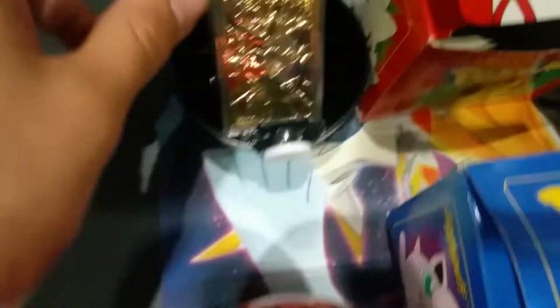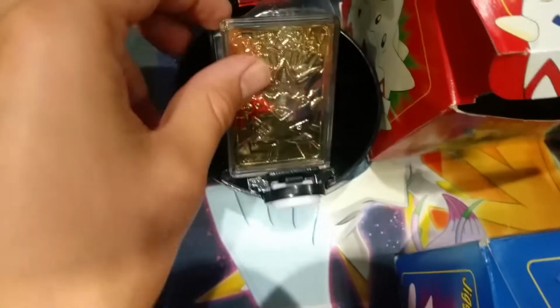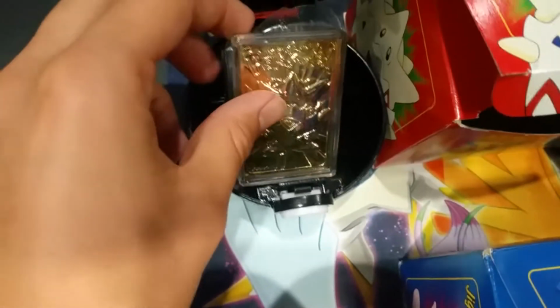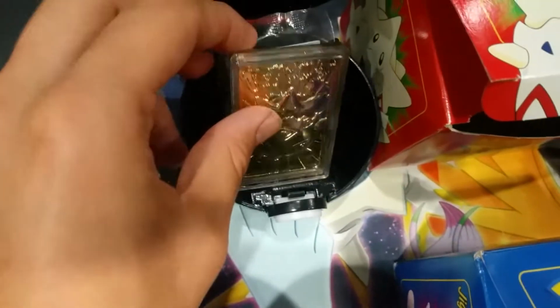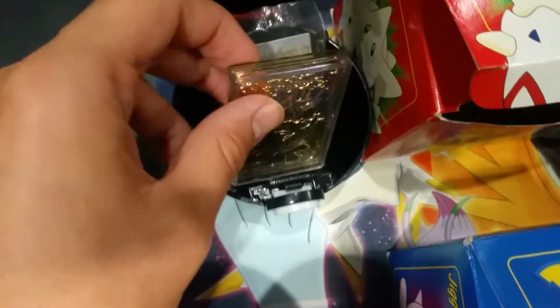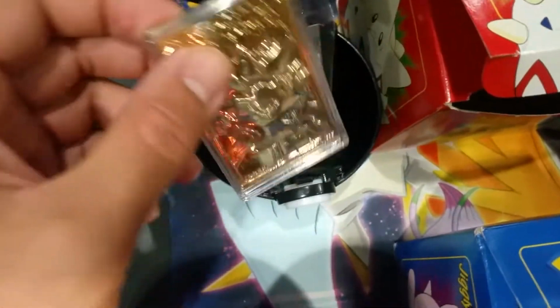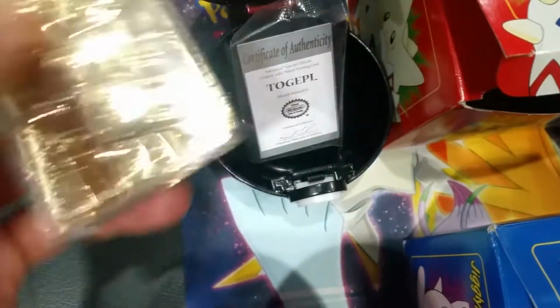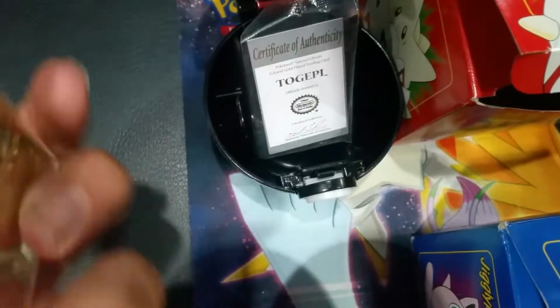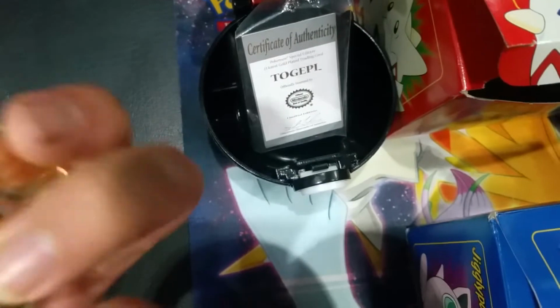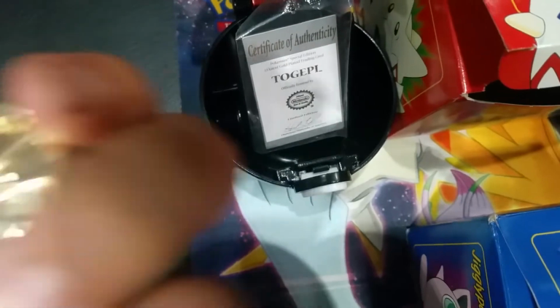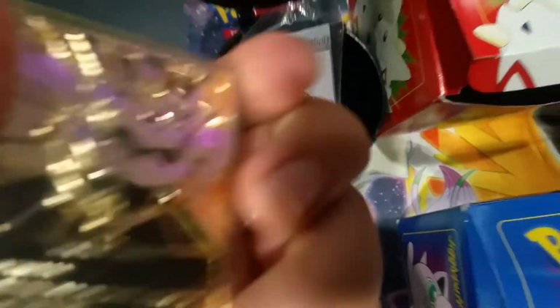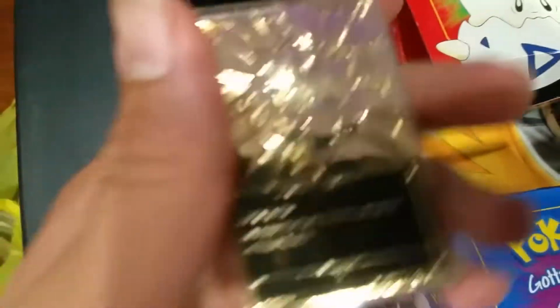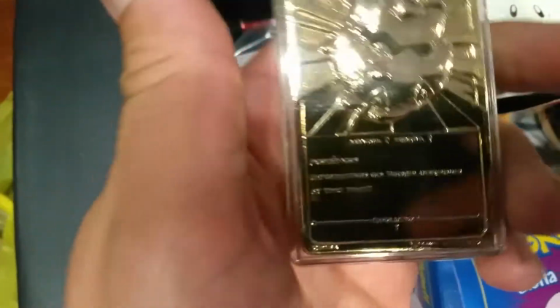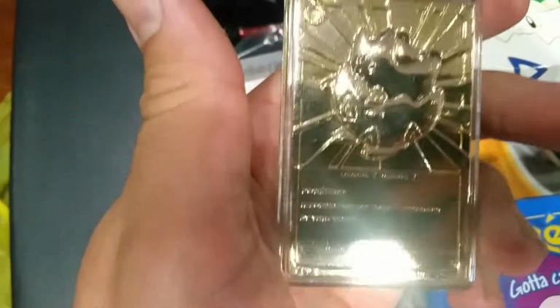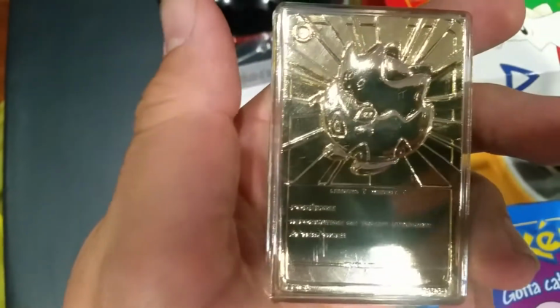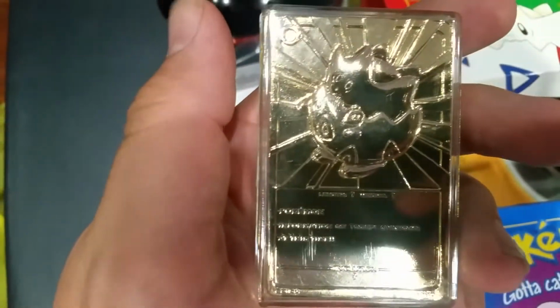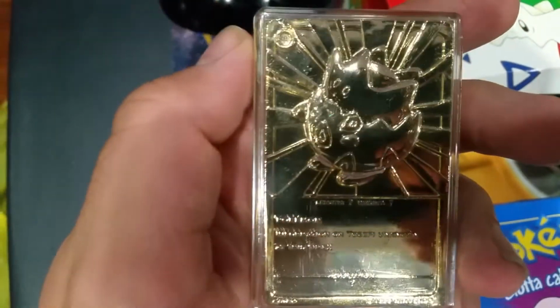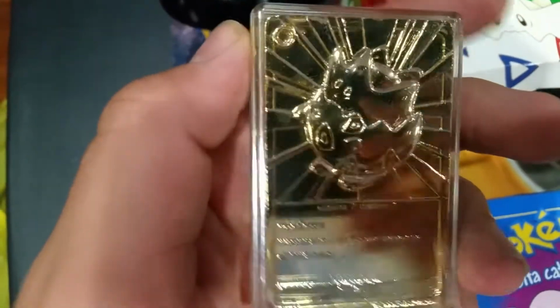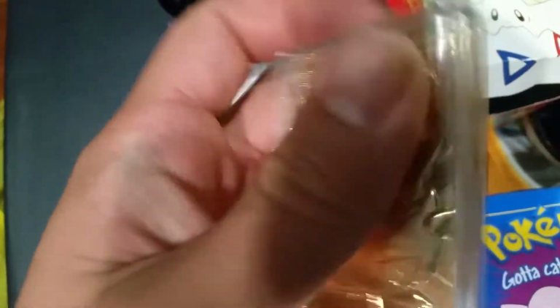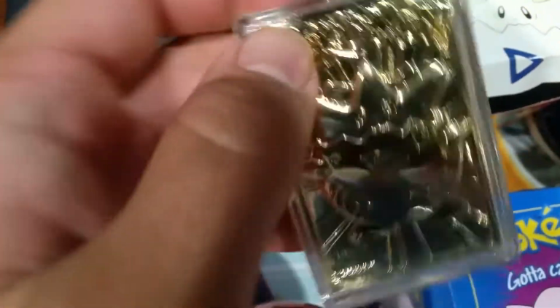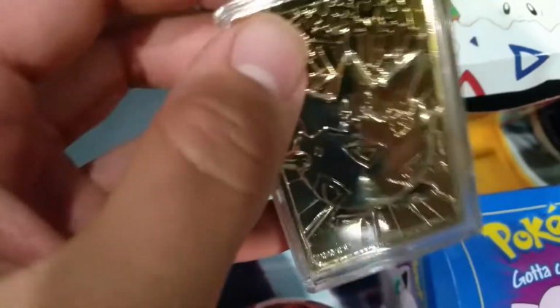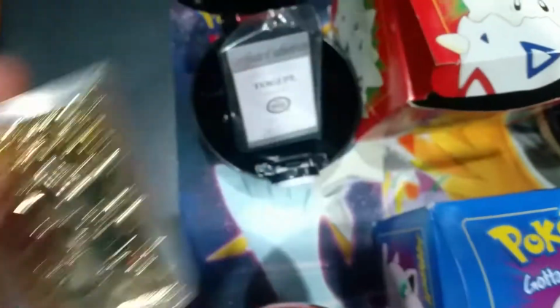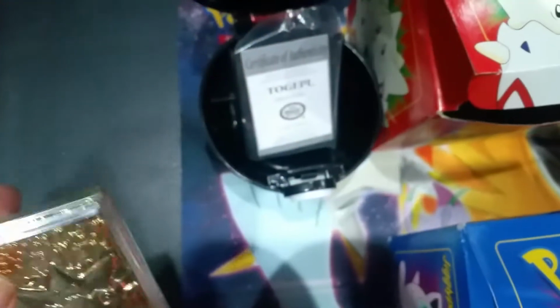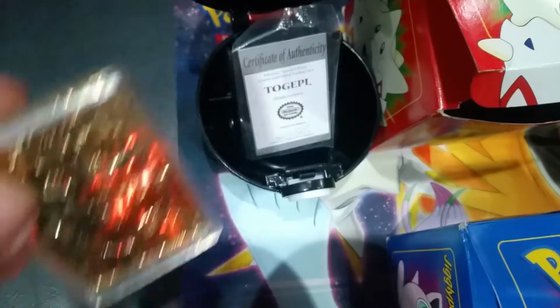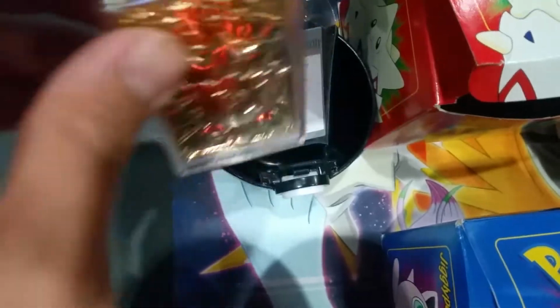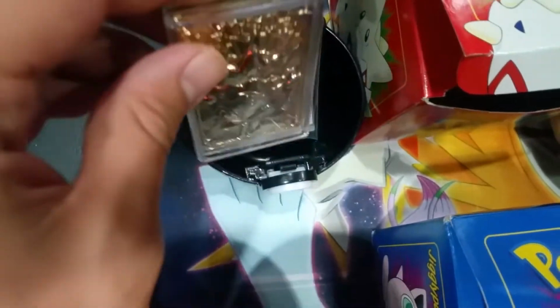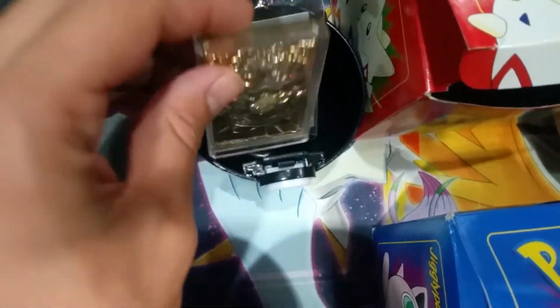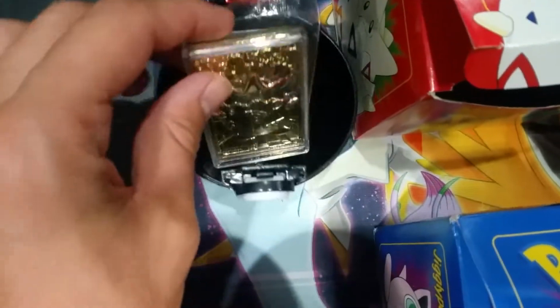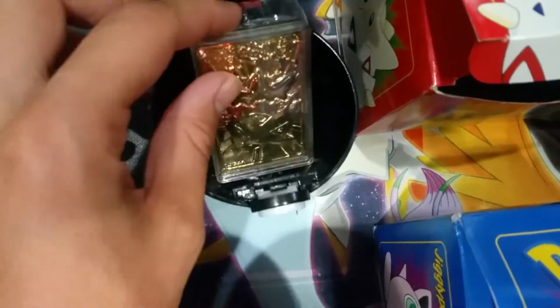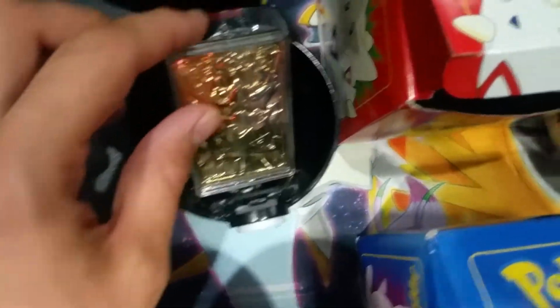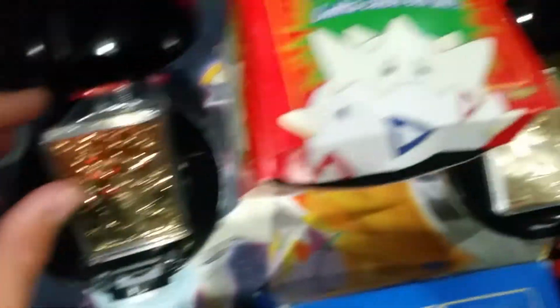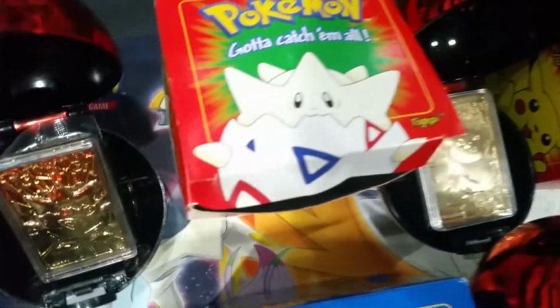Here's the Togepi. Once again, it has the Pokéball. It has the Togepi here and here, a certificate, and the box.